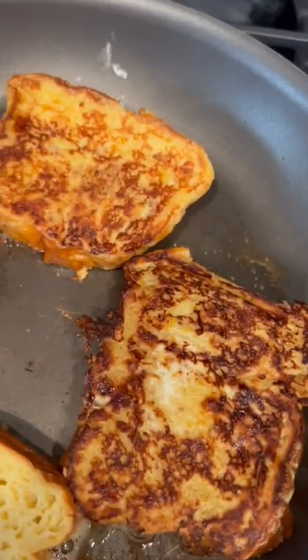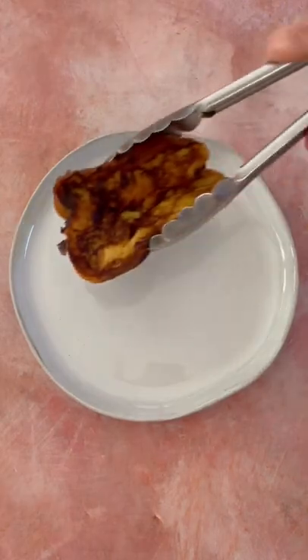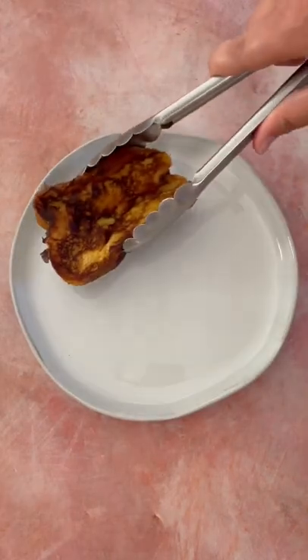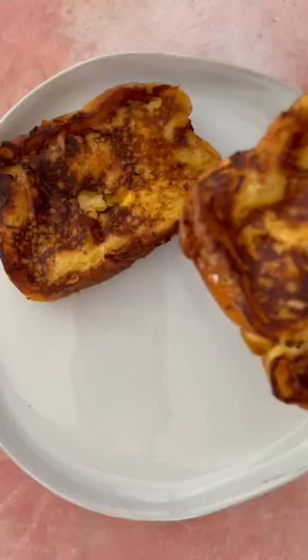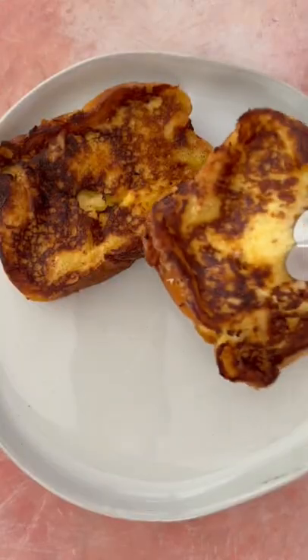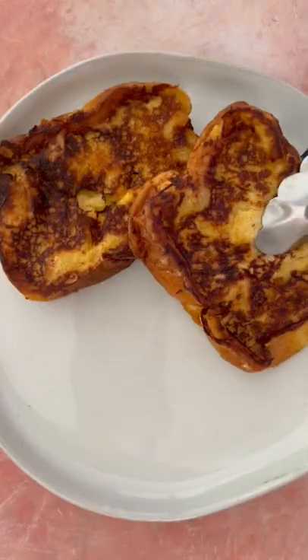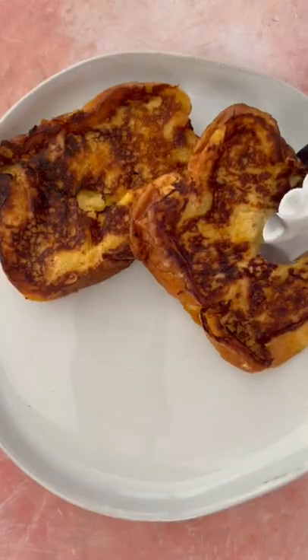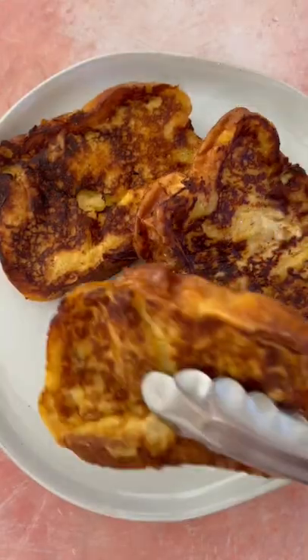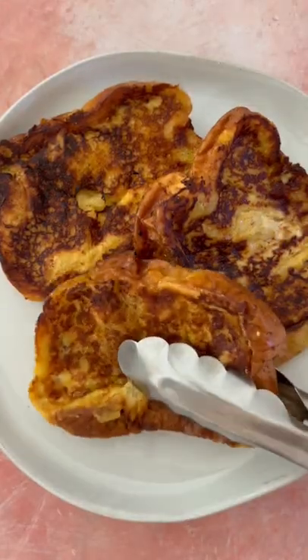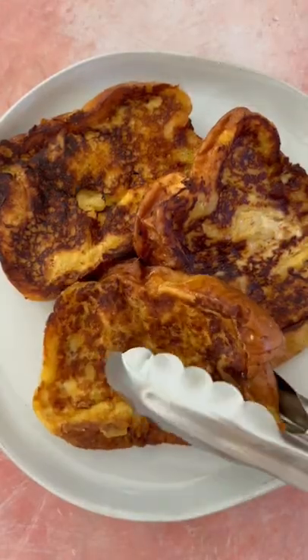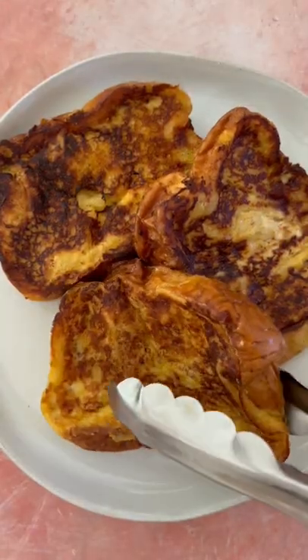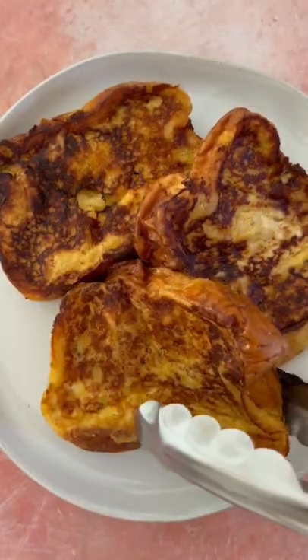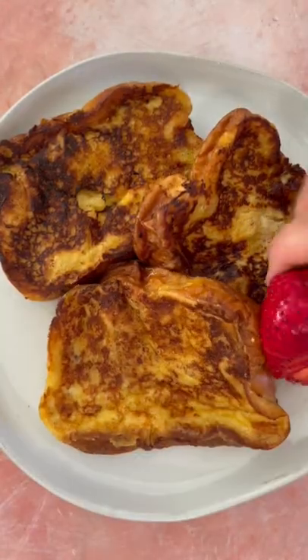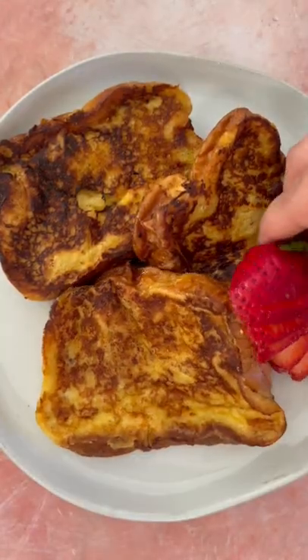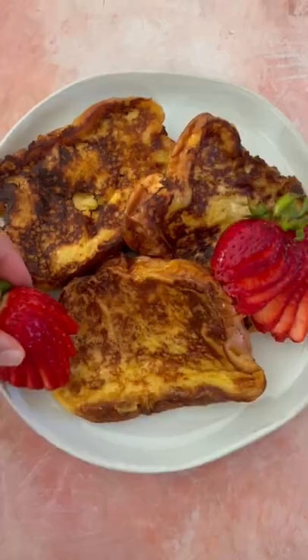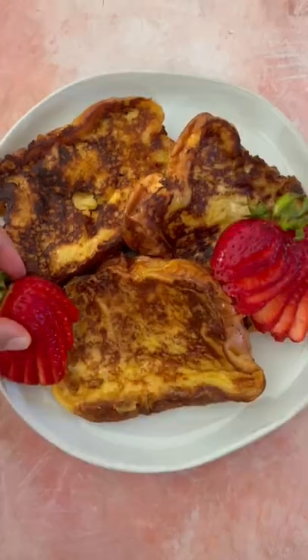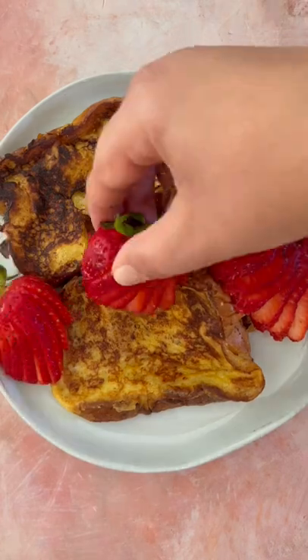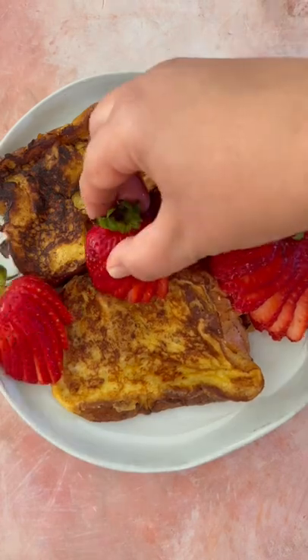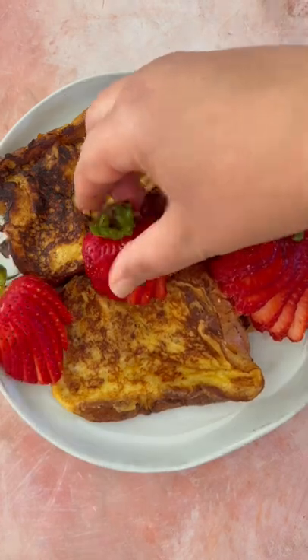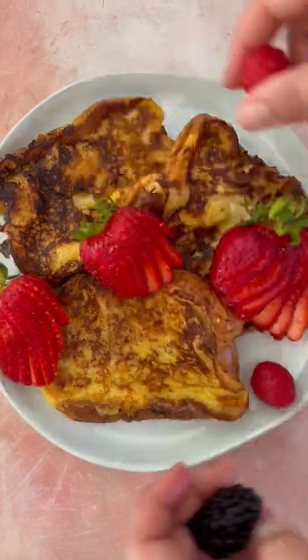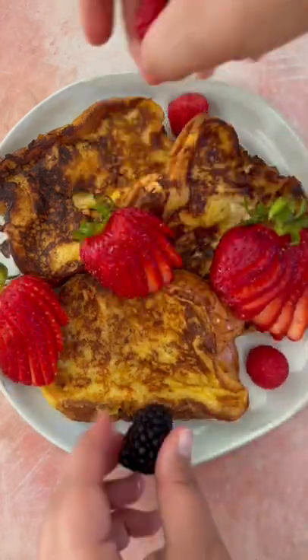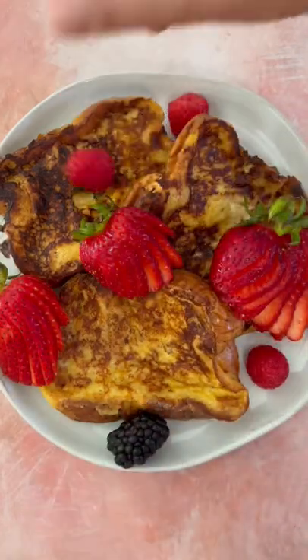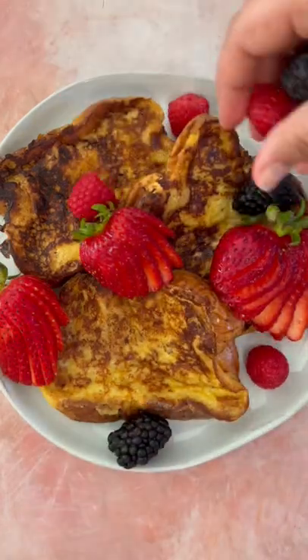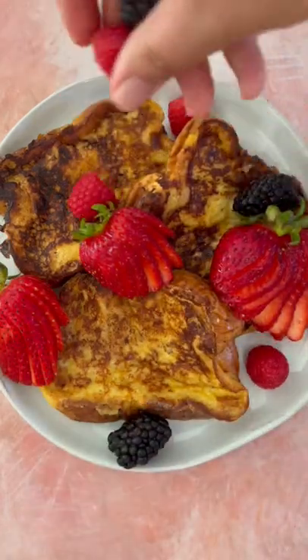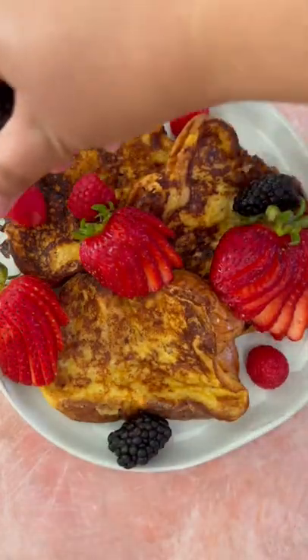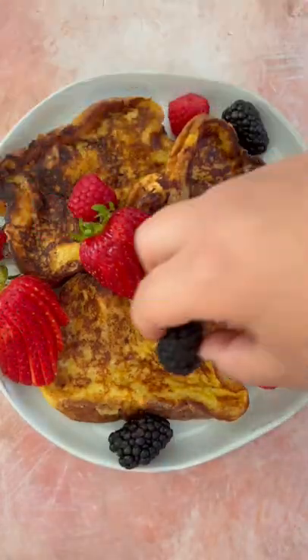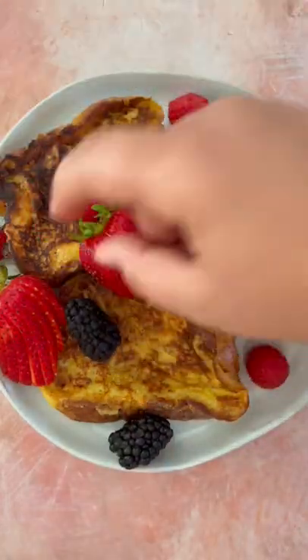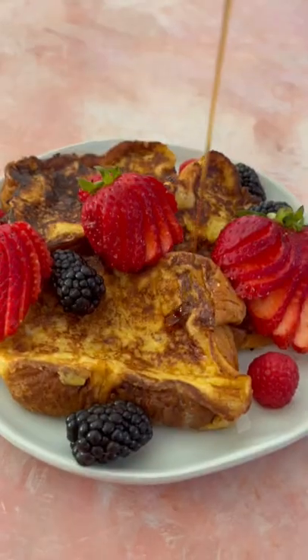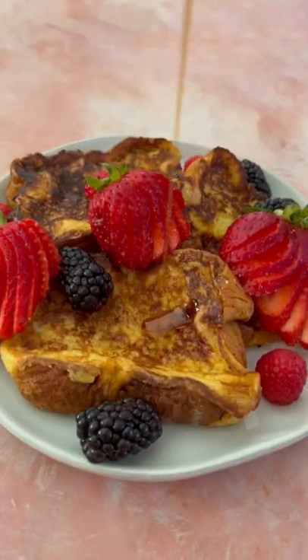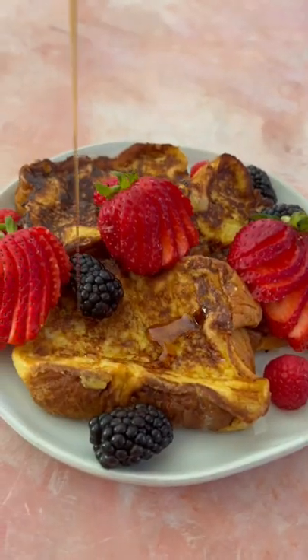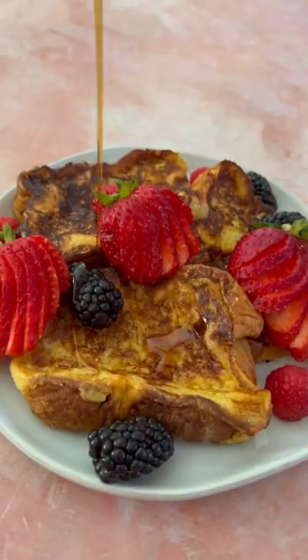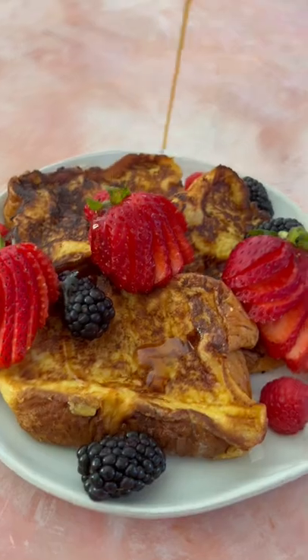Once they're beautifully toasty and golden on each side, you want to plate these babies up. Add some berries to balance out that sweetness. Top it with some fresh whipped cream if you choose and drizzle on that maple syrup.